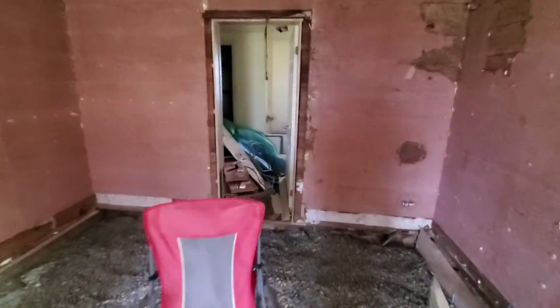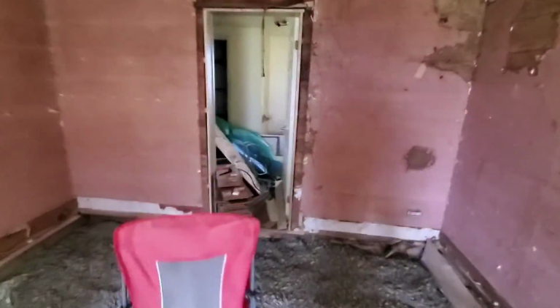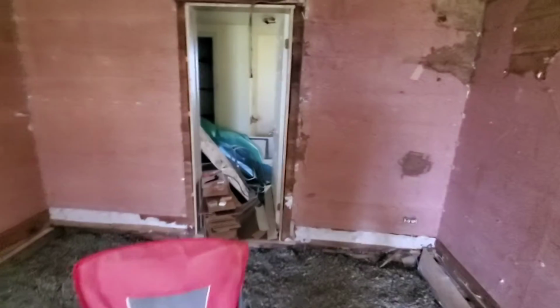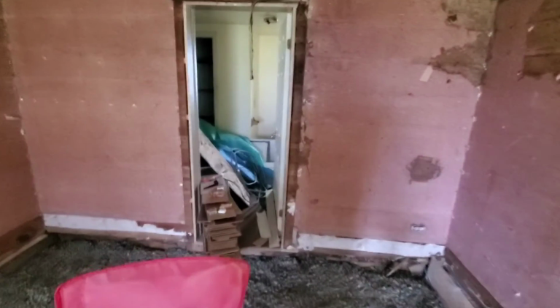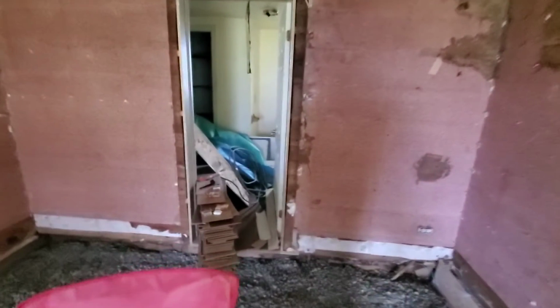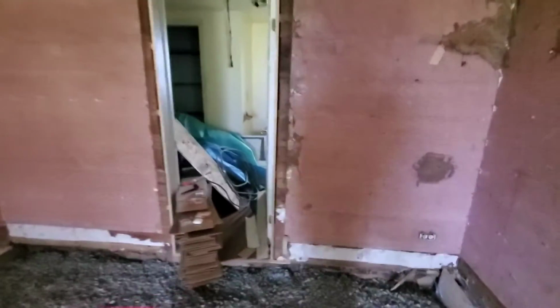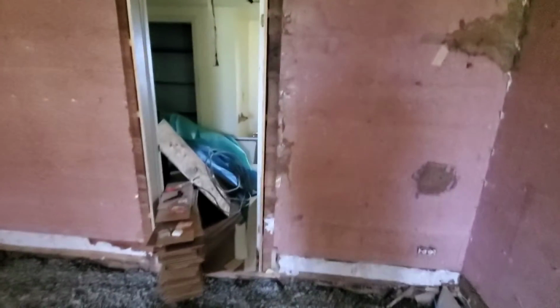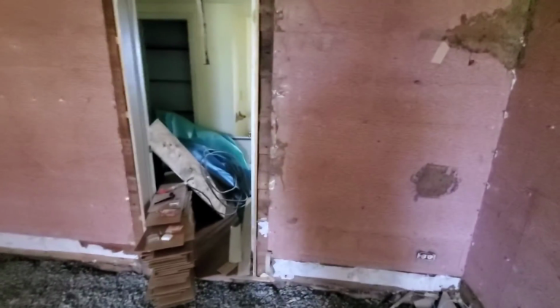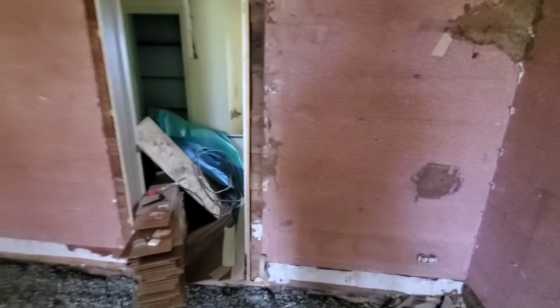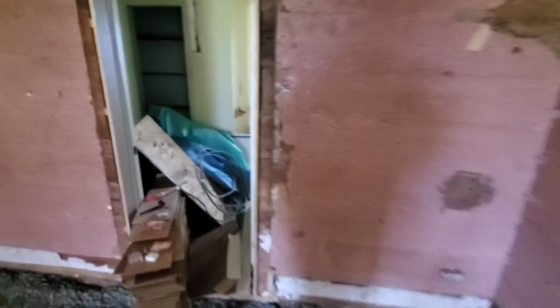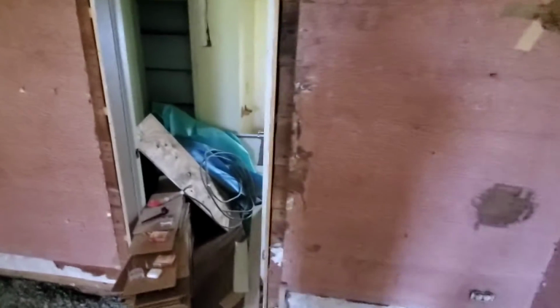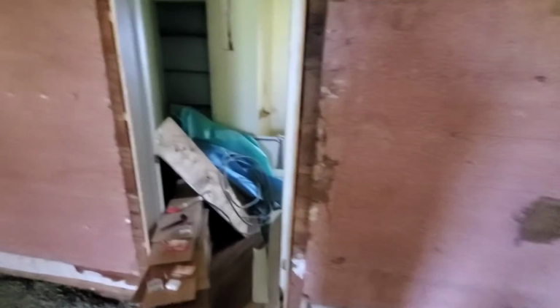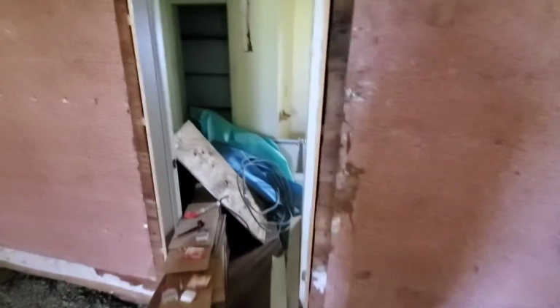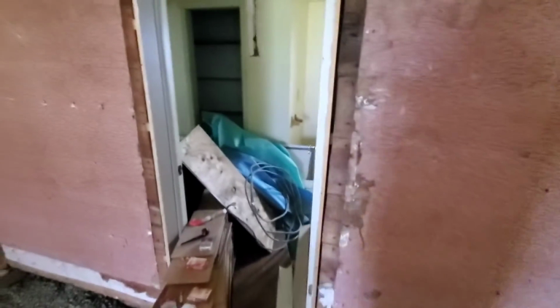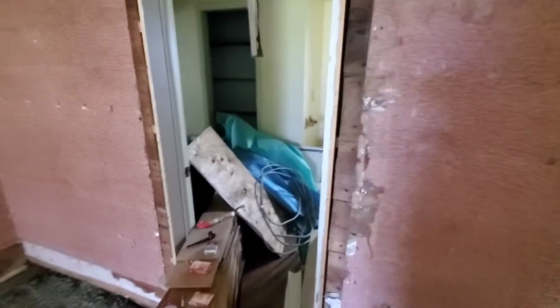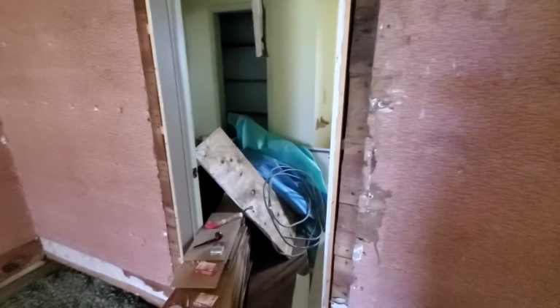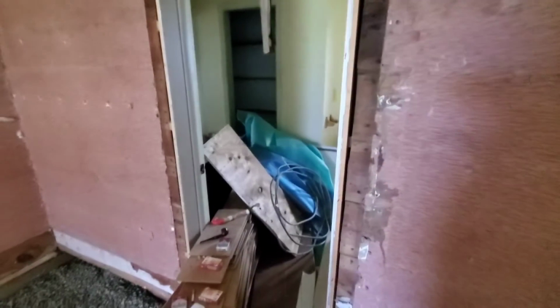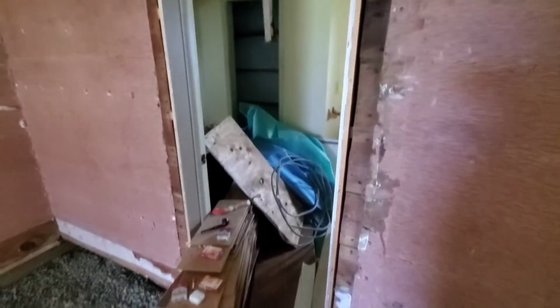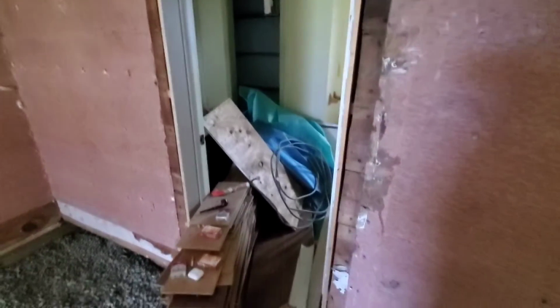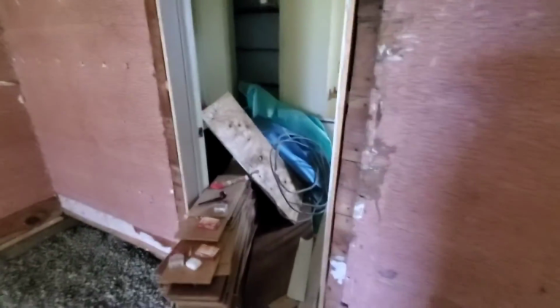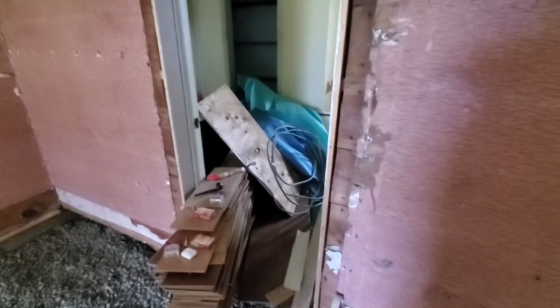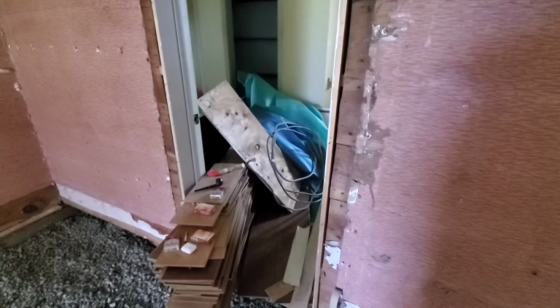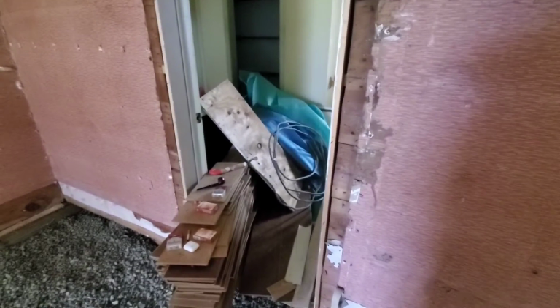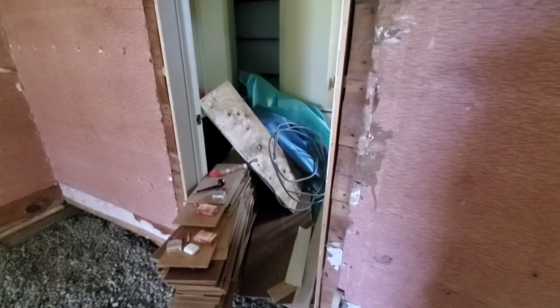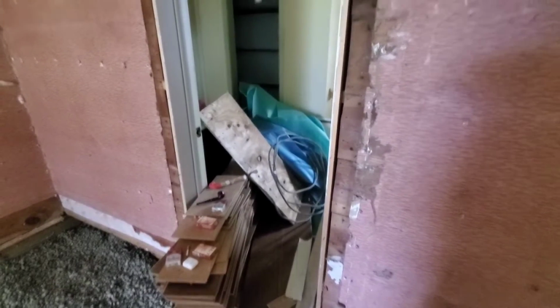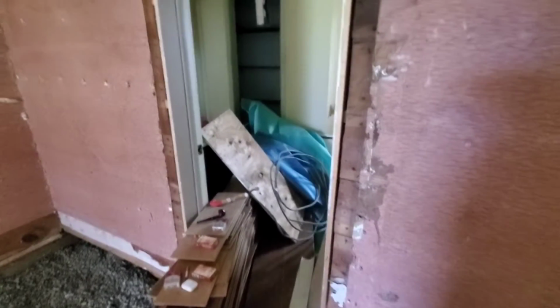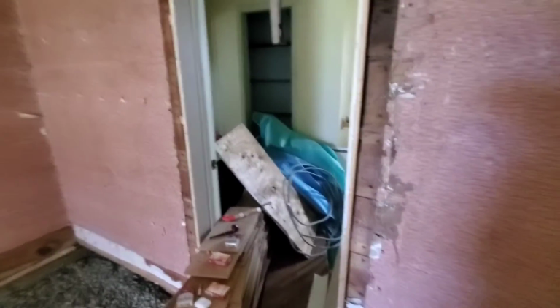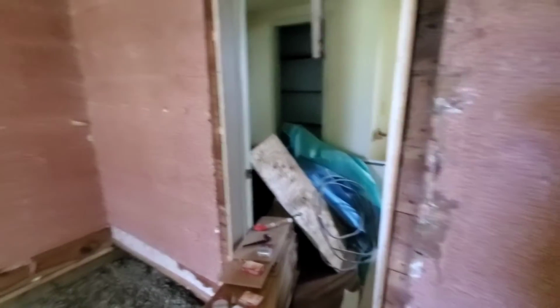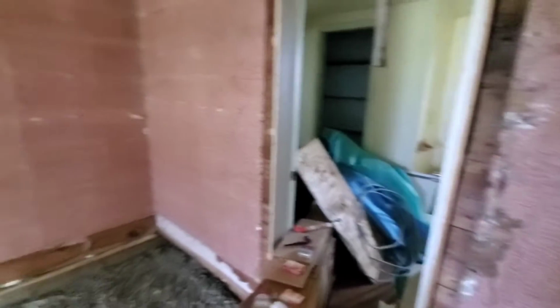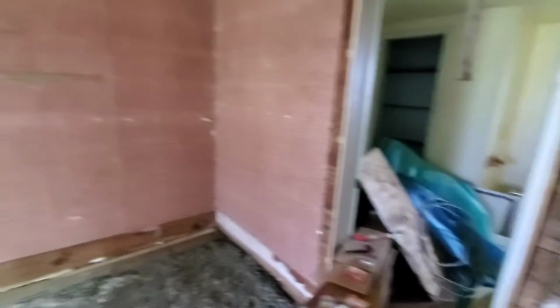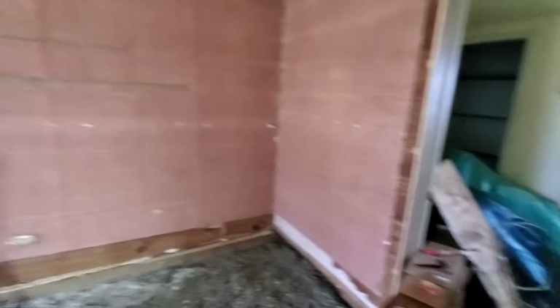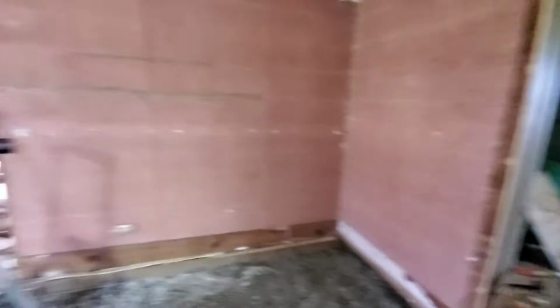Back here is still going to be the bathroom. We're going to take the bathtub out, but we'll at least have a bathroom in there.